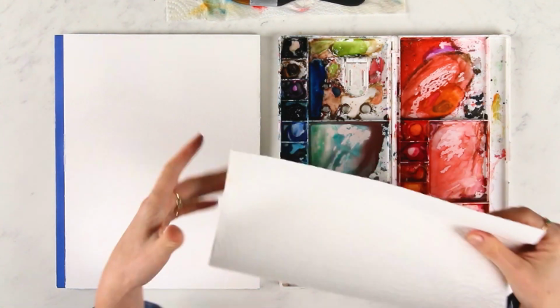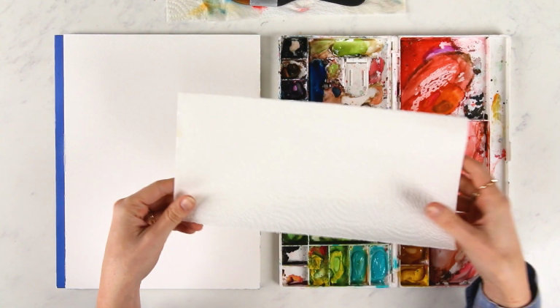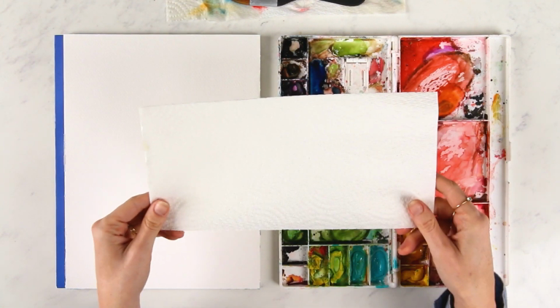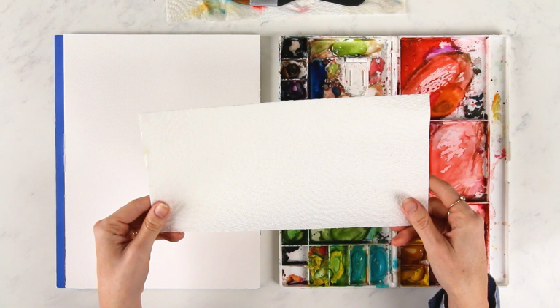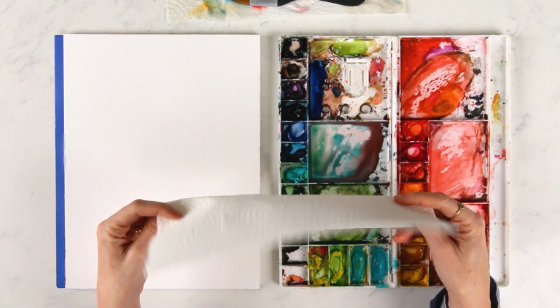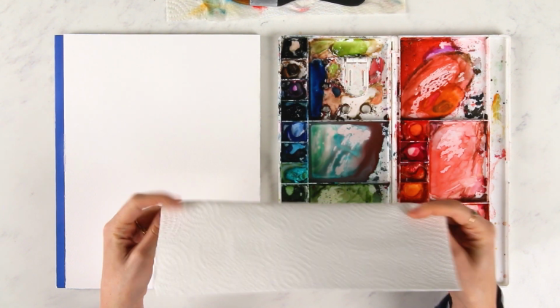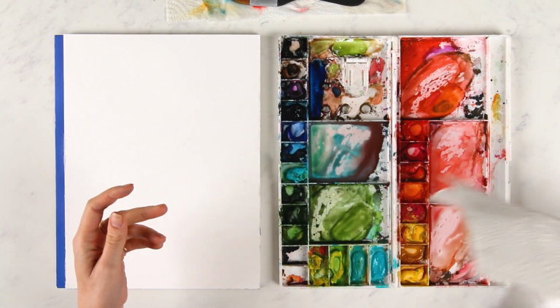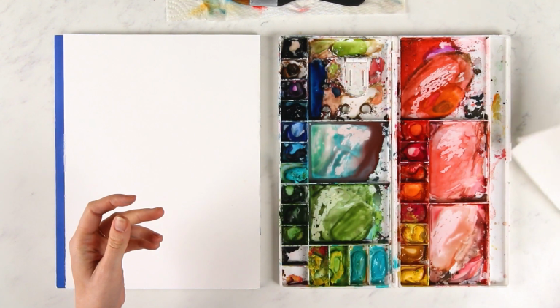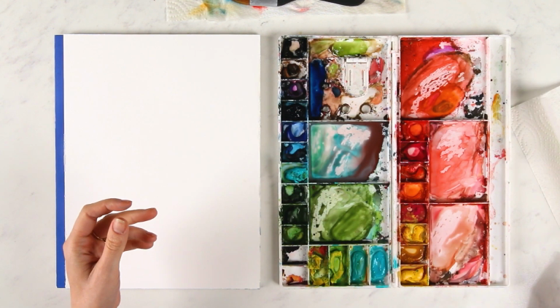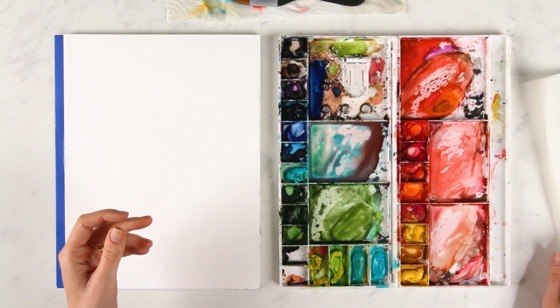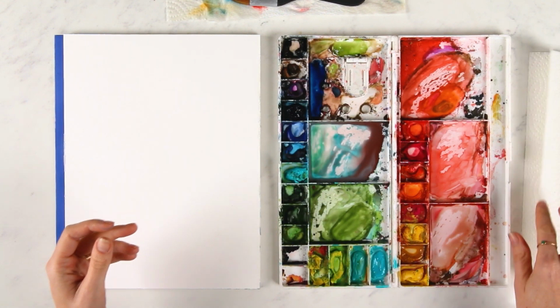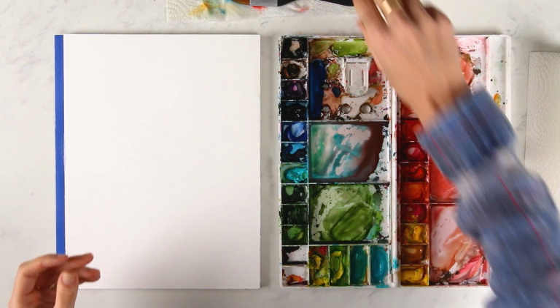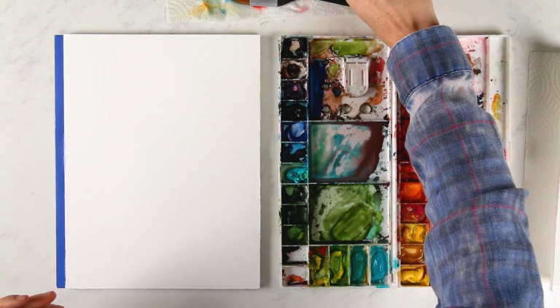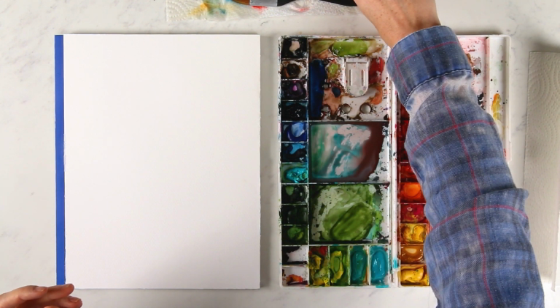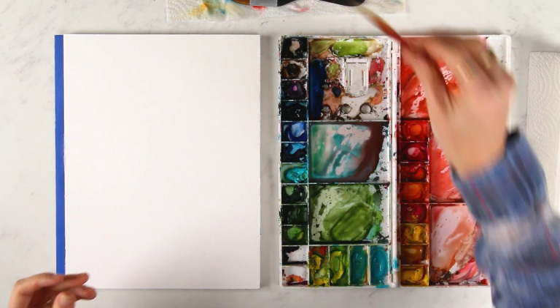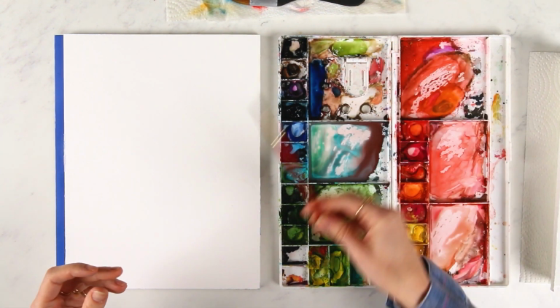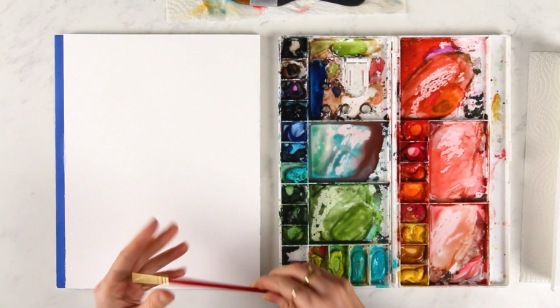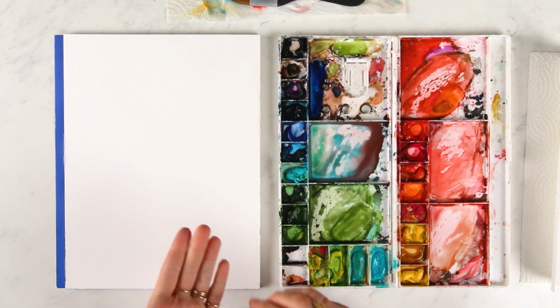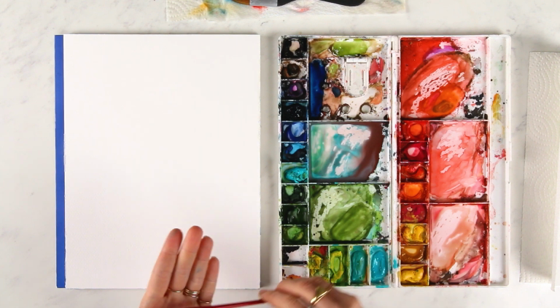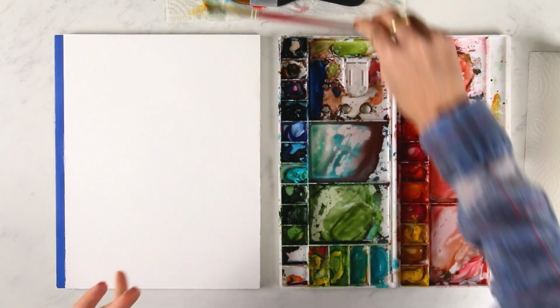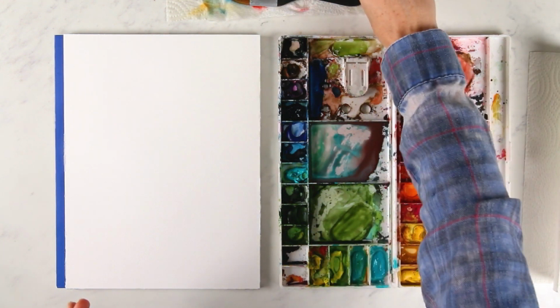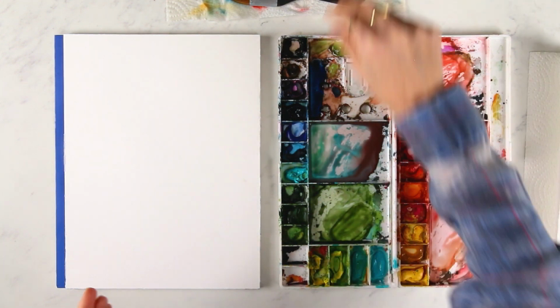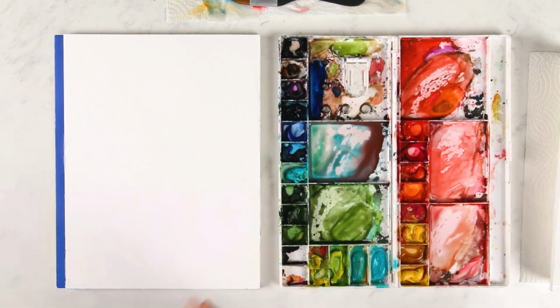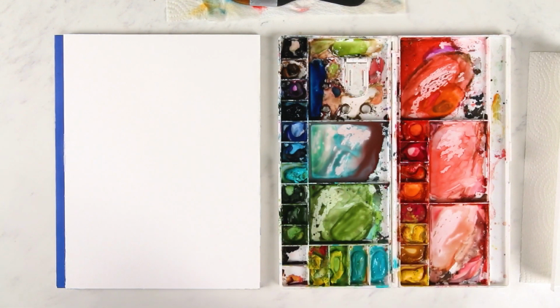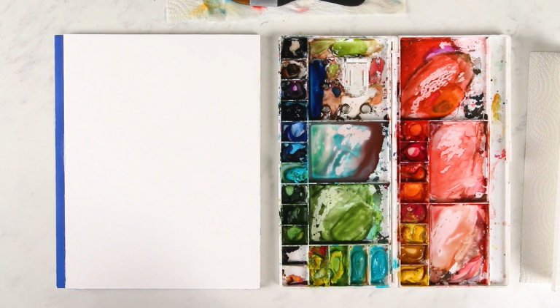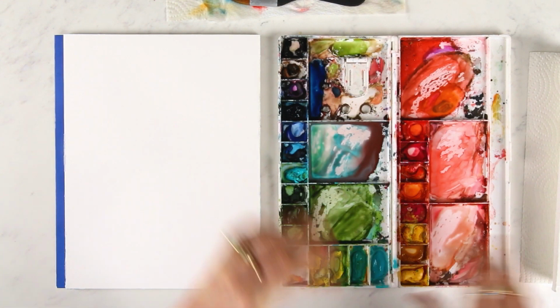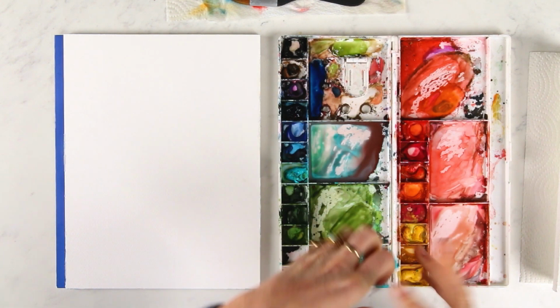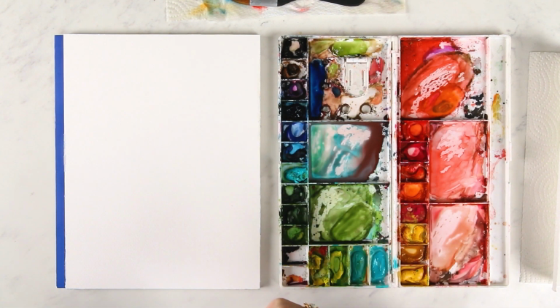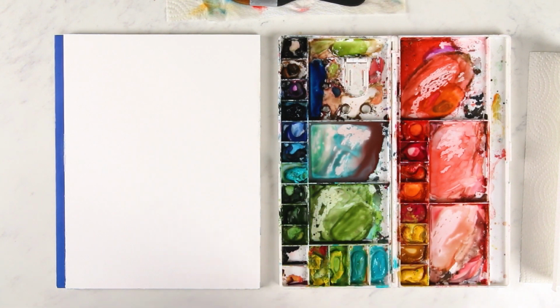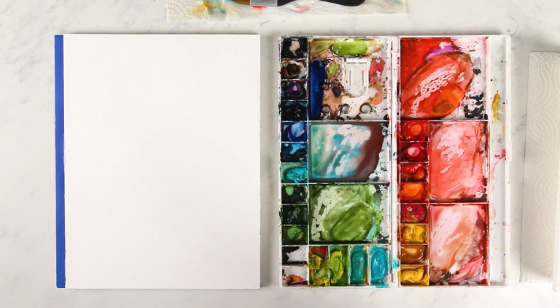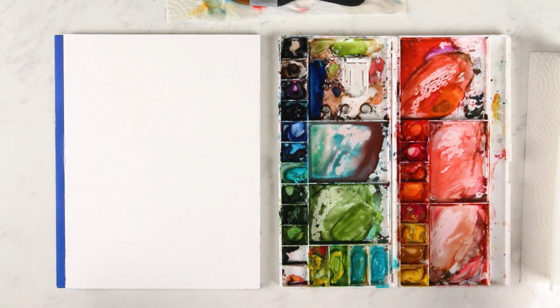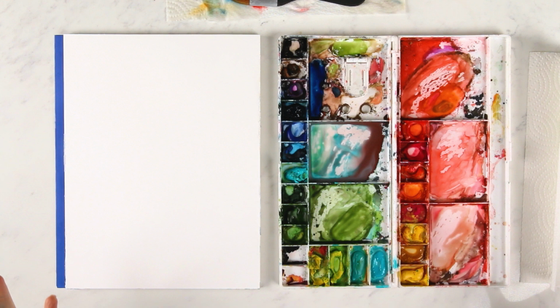One: using a paper towel. The second one is going to be using a dry brush. And the third is going to be a combination of the two and adding more water.